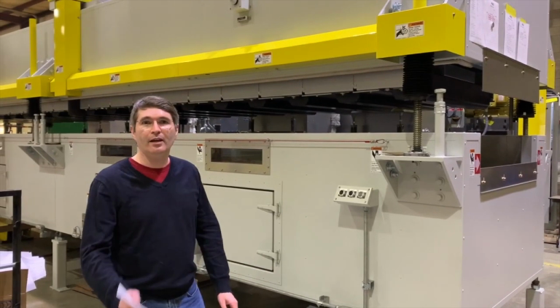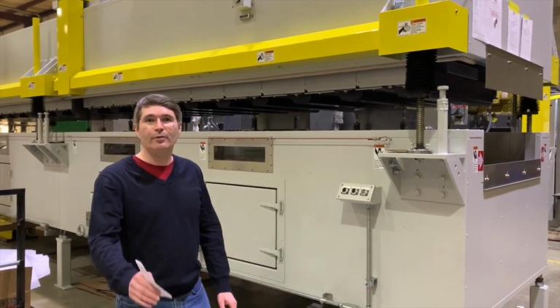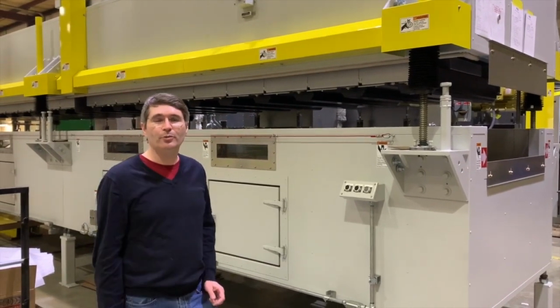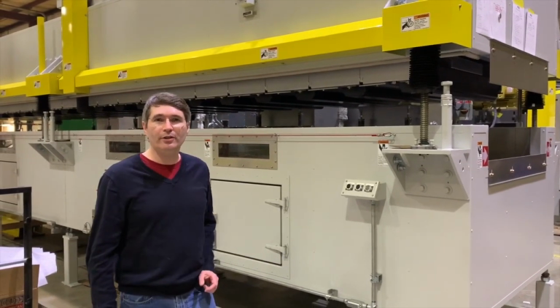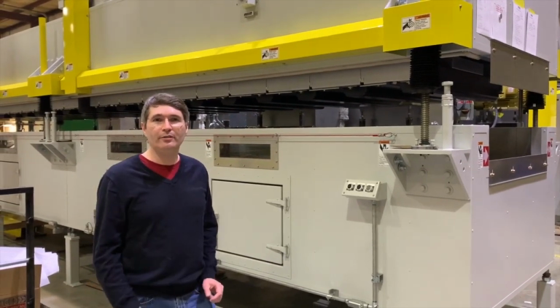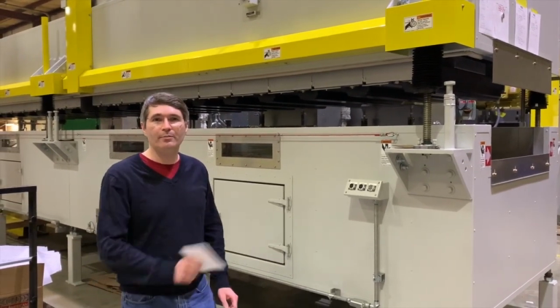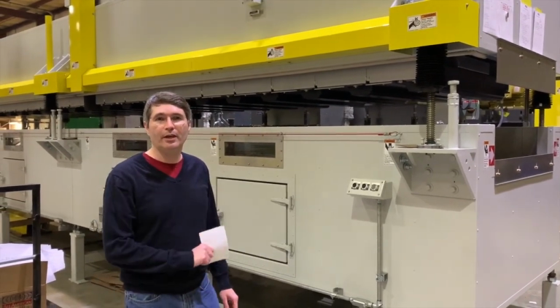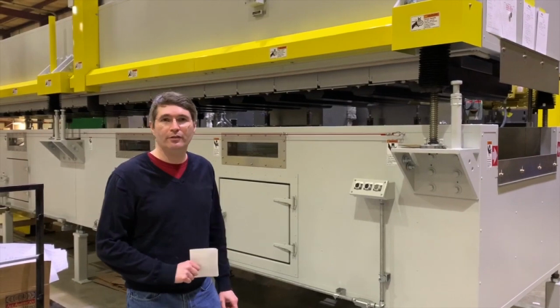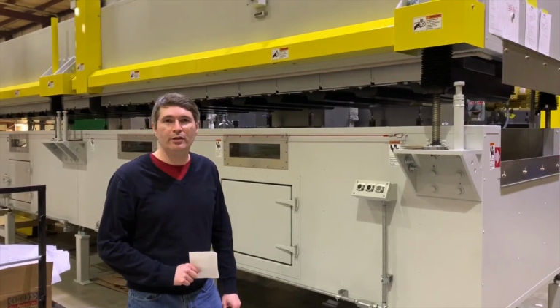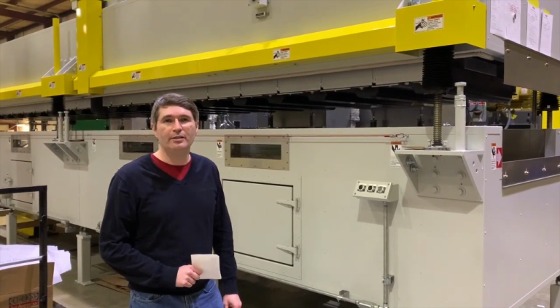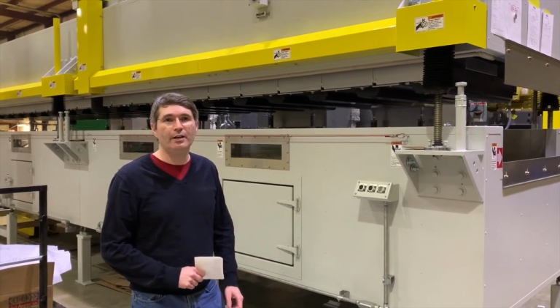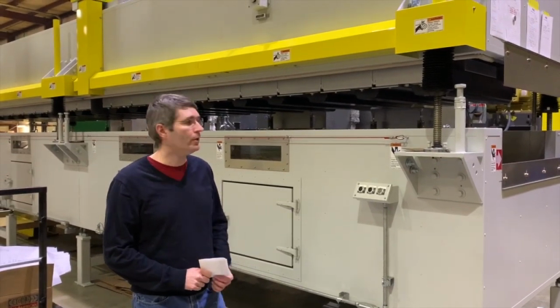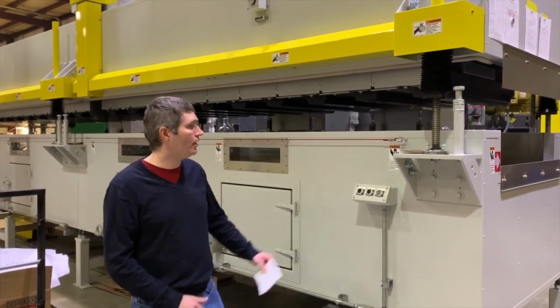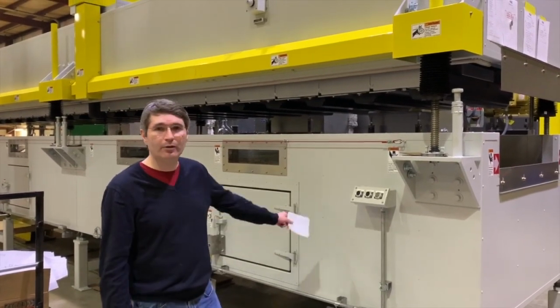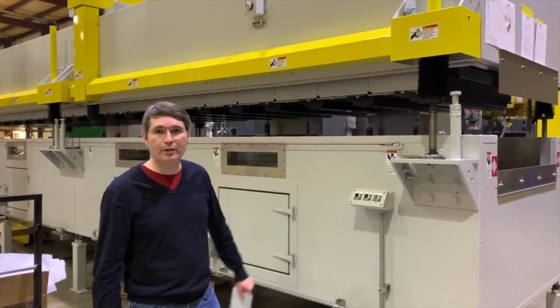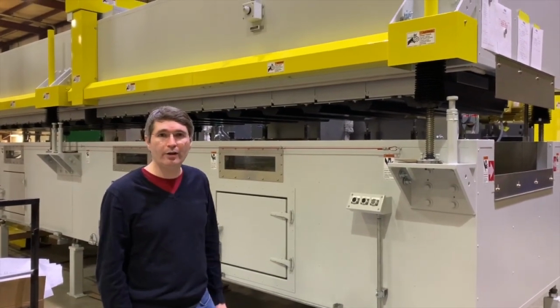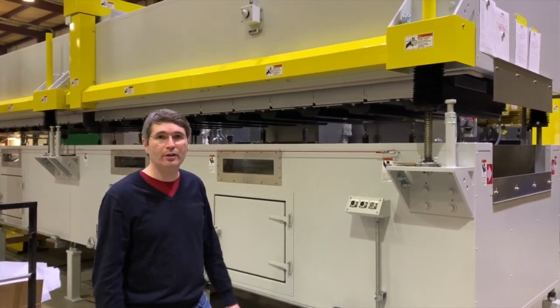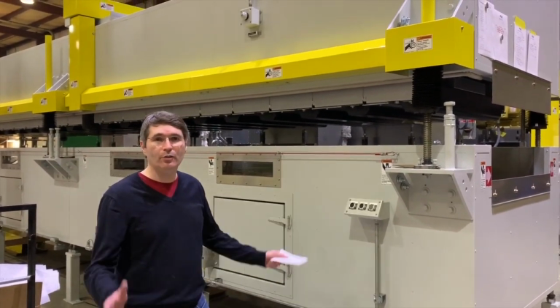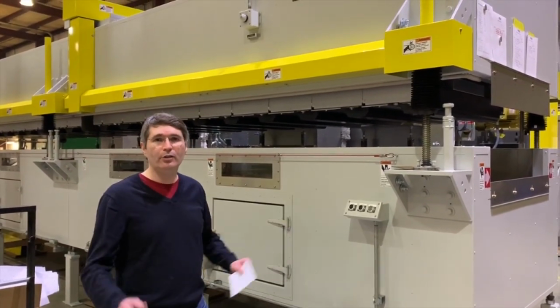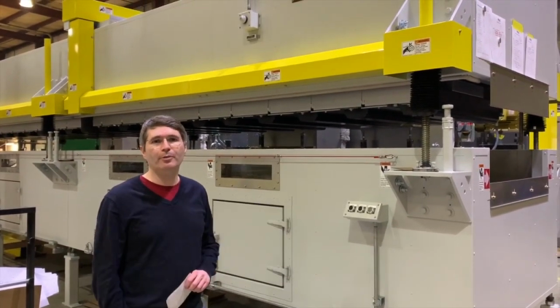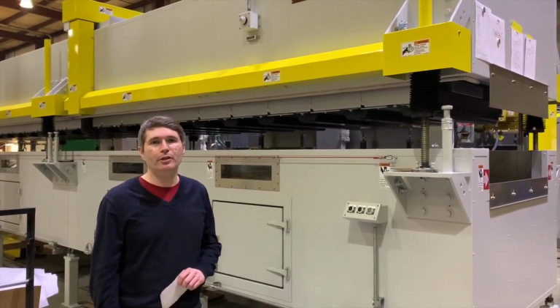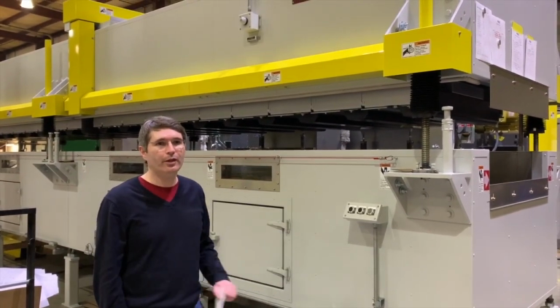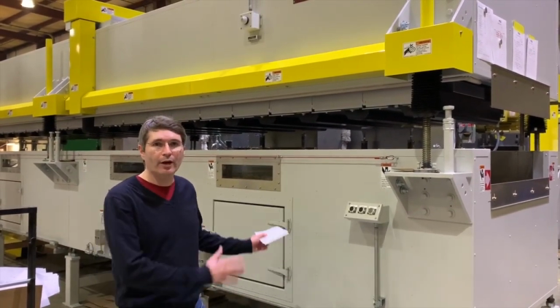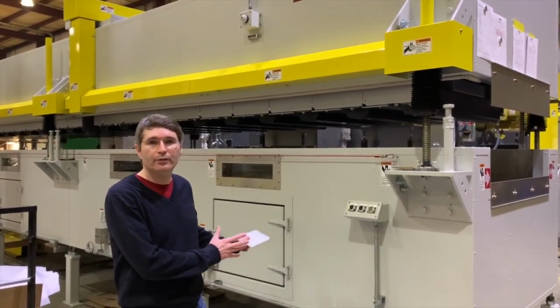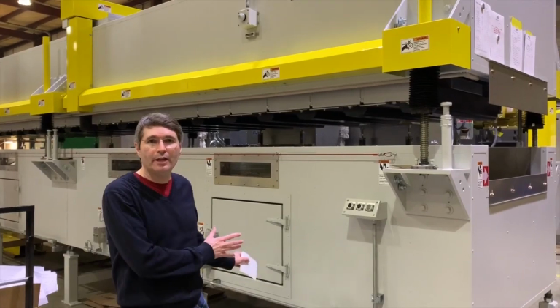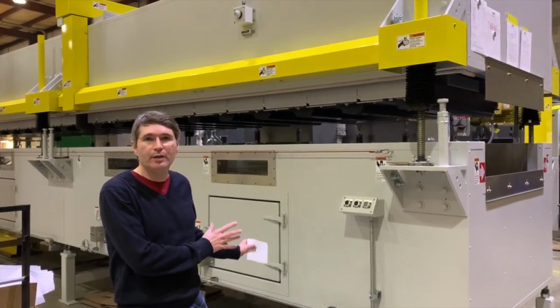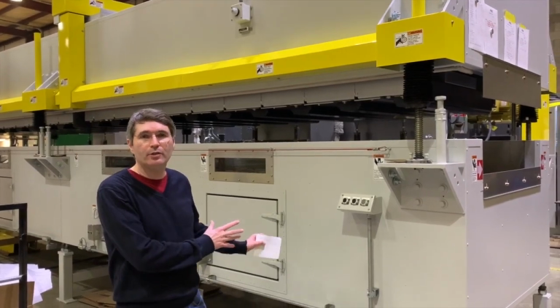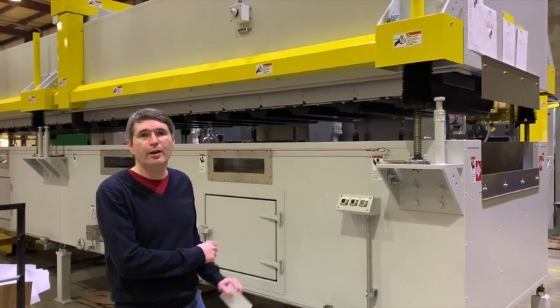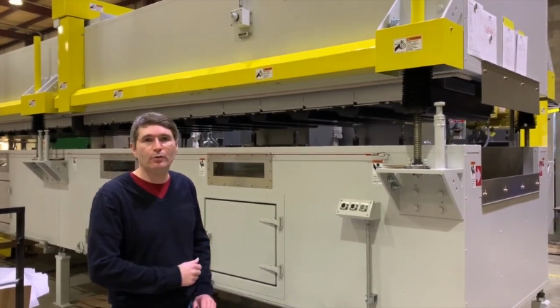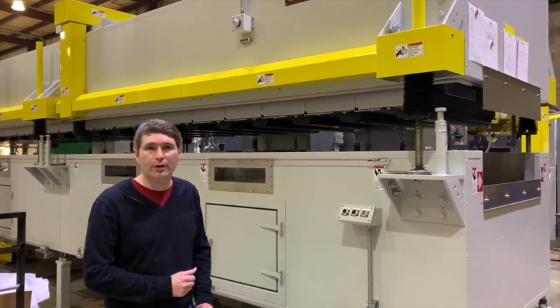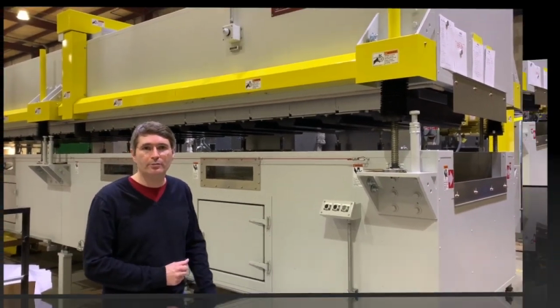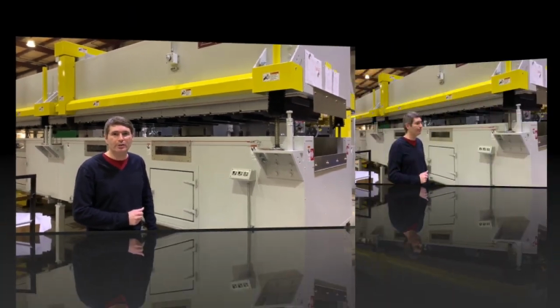Hi, Roger Brown here. I'm the head of service here at ASI. We're going to talk about one of our dryers. We've got a unique opportunity here — we have the dryer fully set up and we're going to run it on our floor for our customer to see.